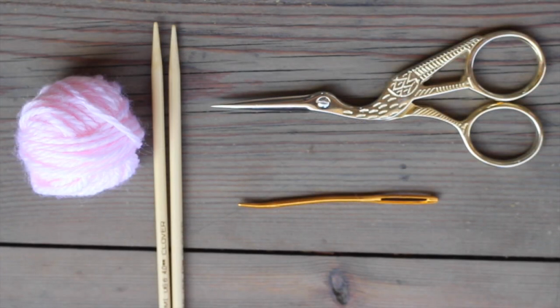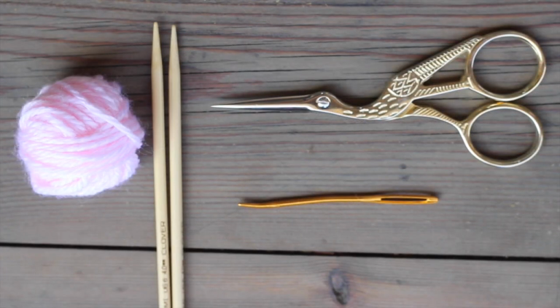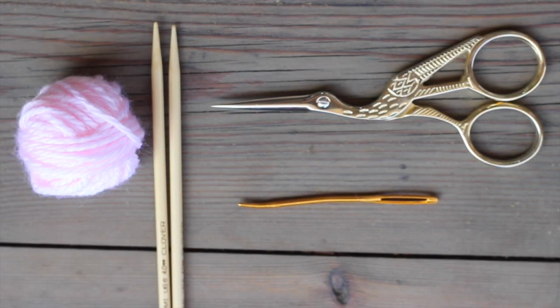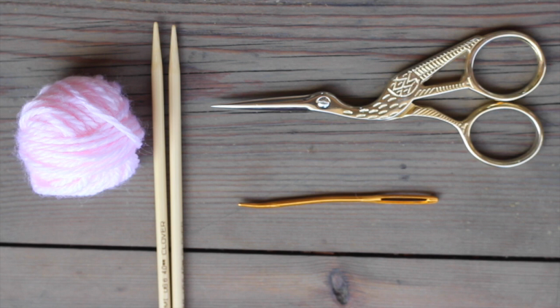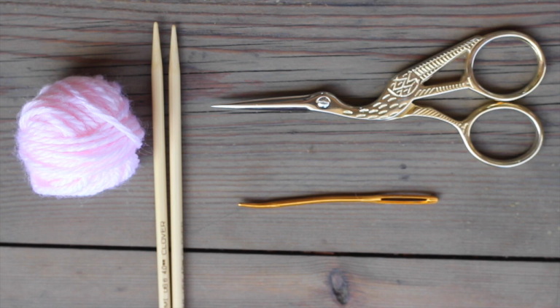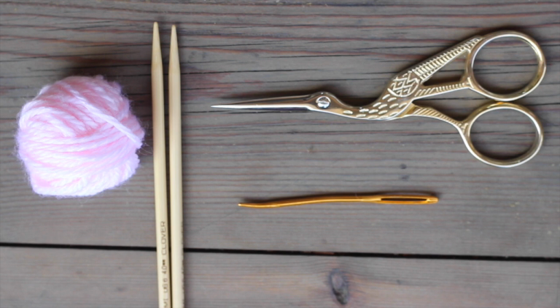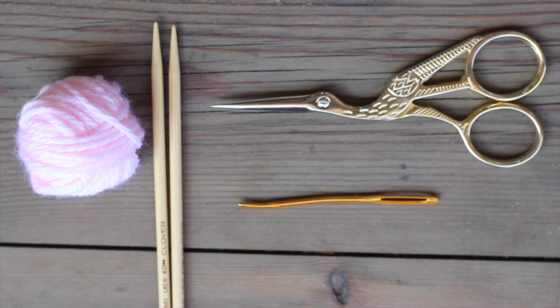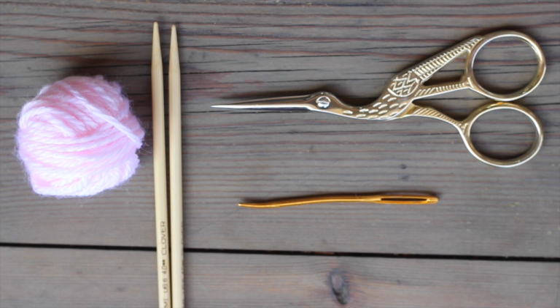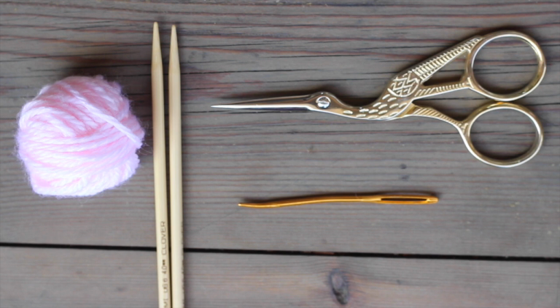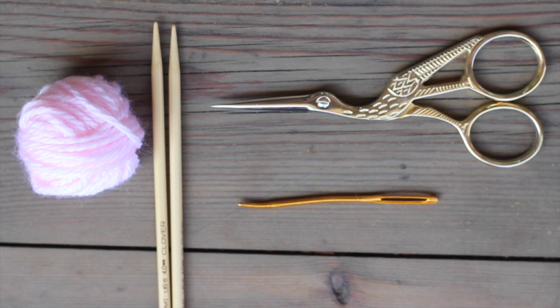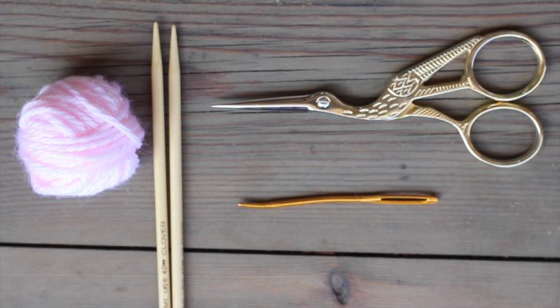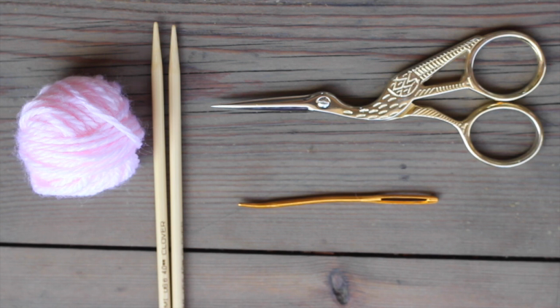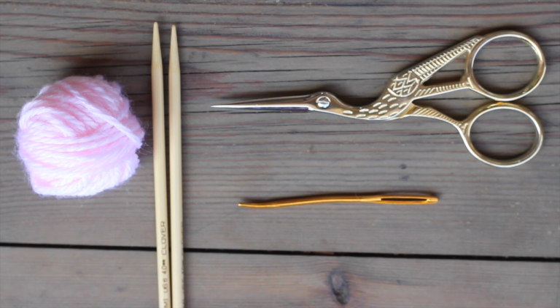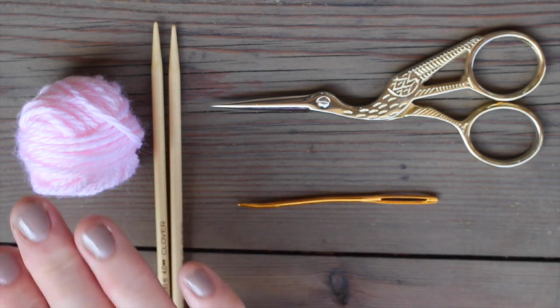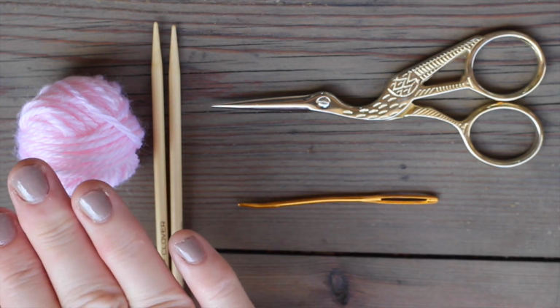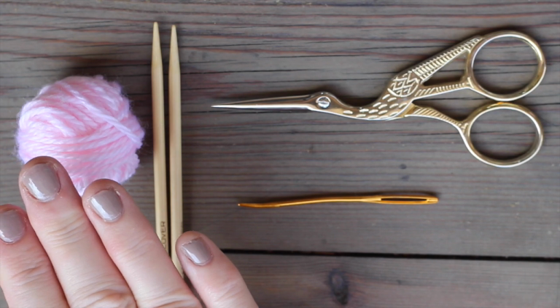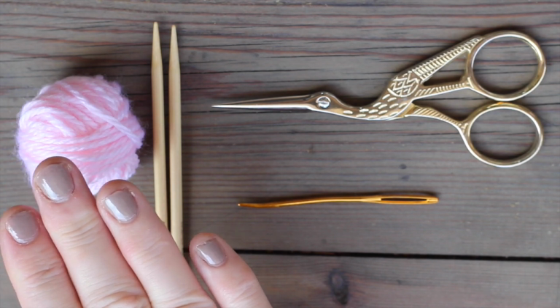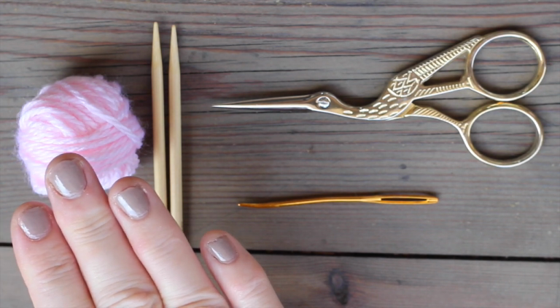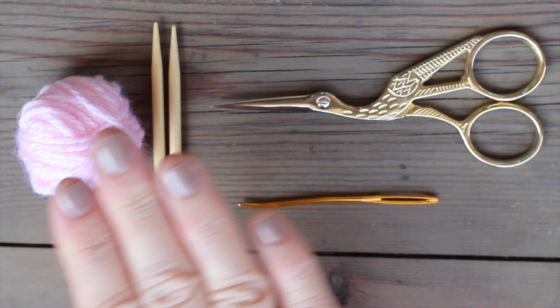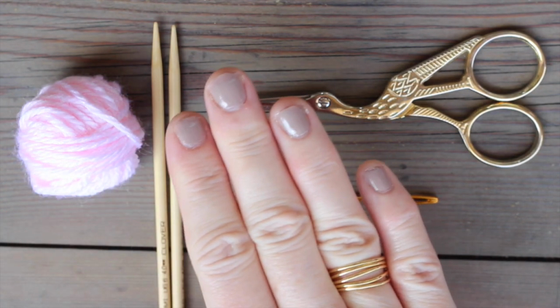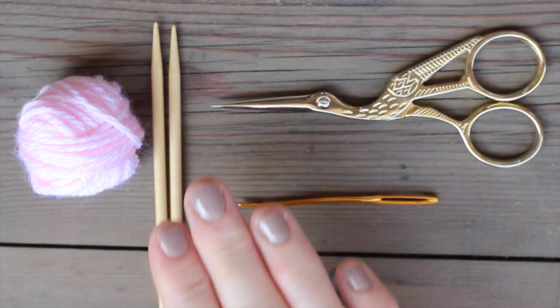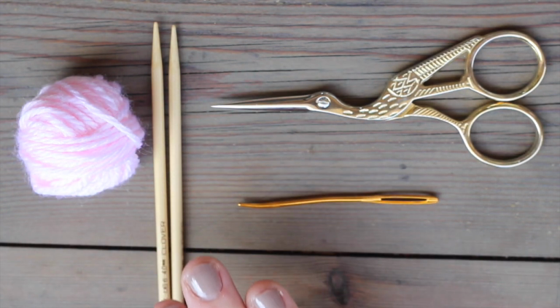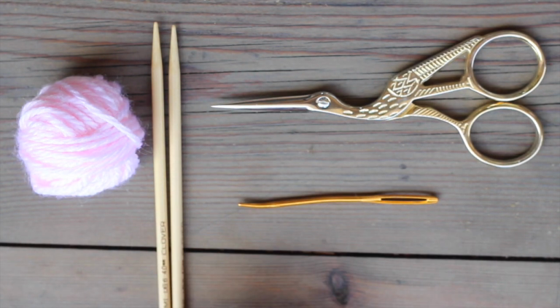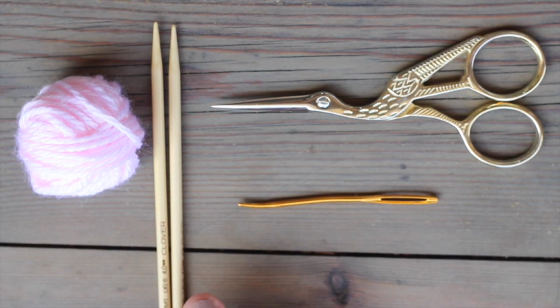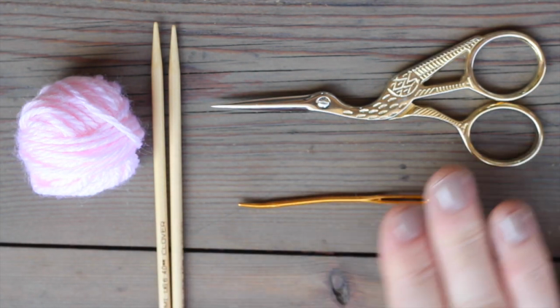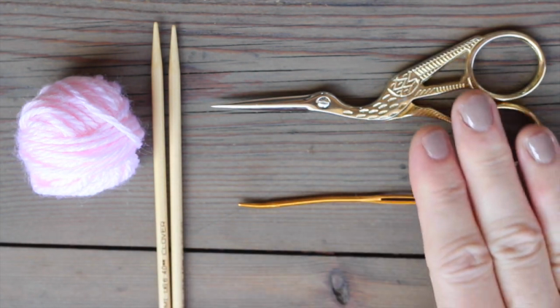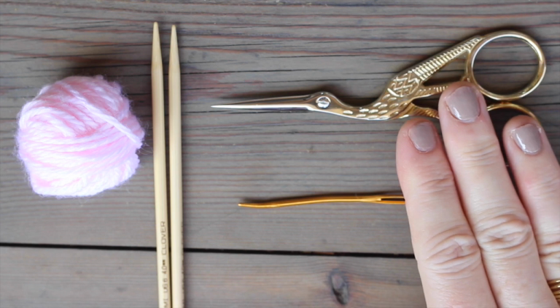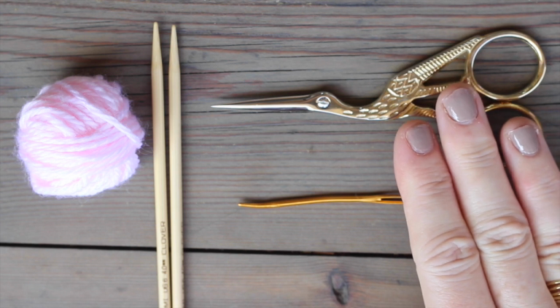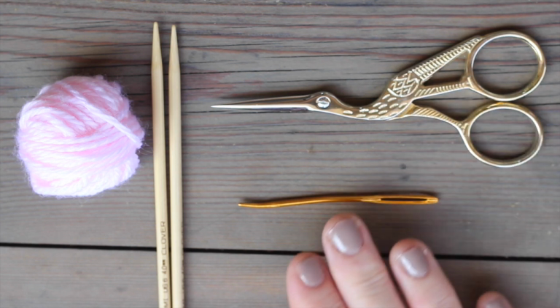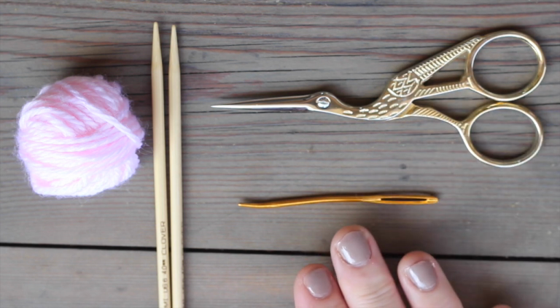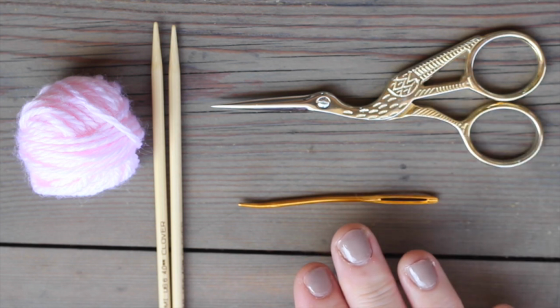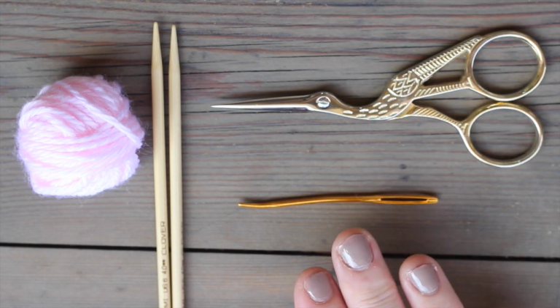The materials to knit our balloon bunny are Aran Weighted Yarn — the color choice is totally optional — two size 6 U.S. knitting needles, scissors, a tapestry needle, and stuffing.